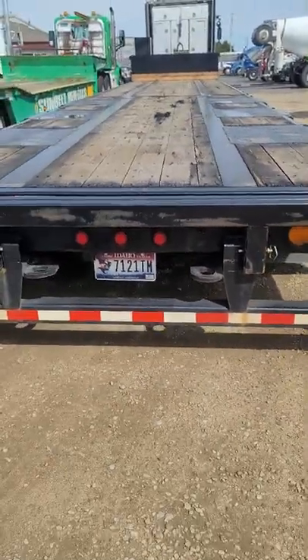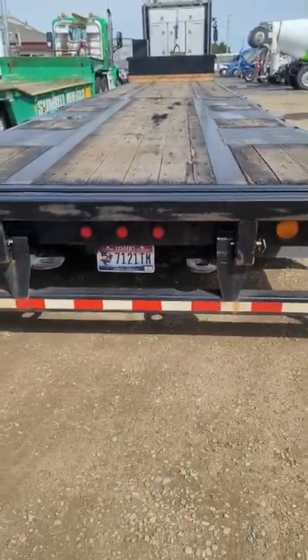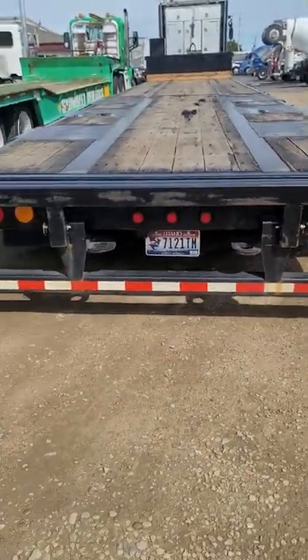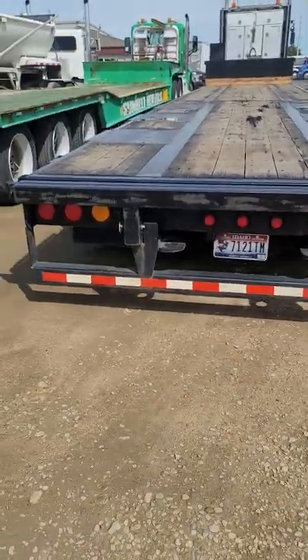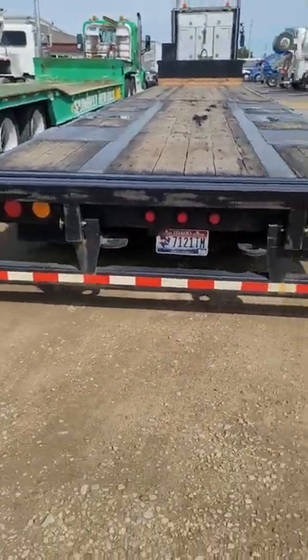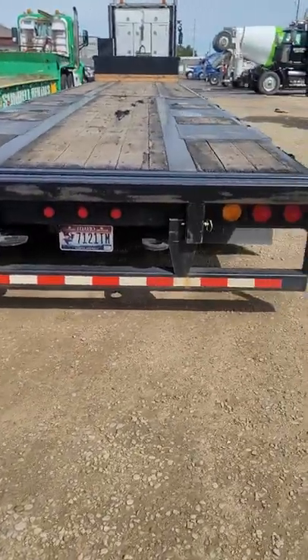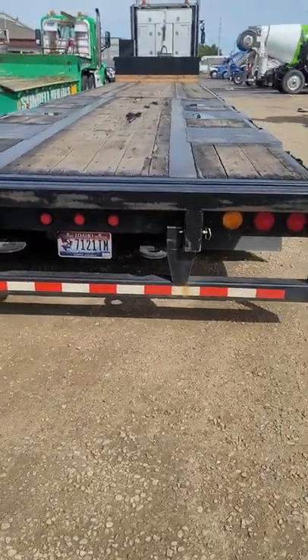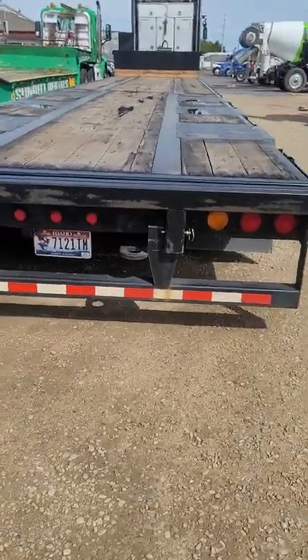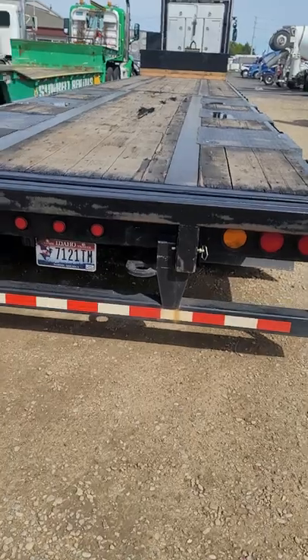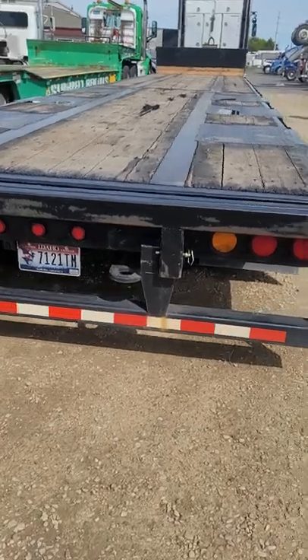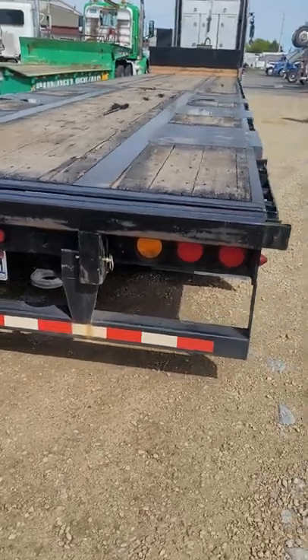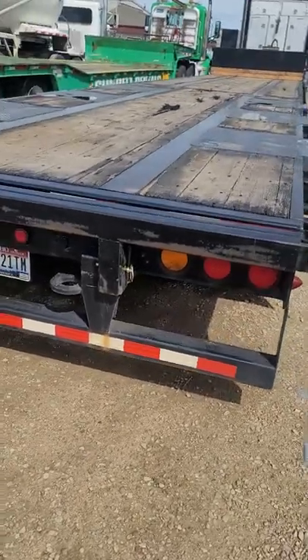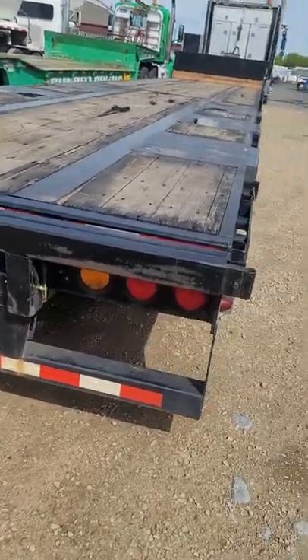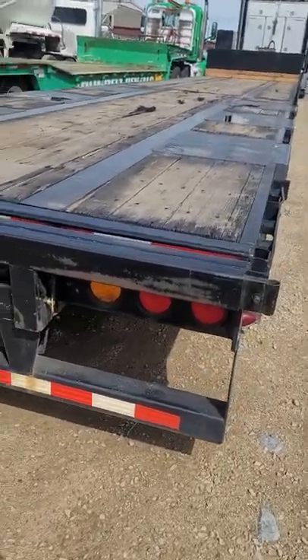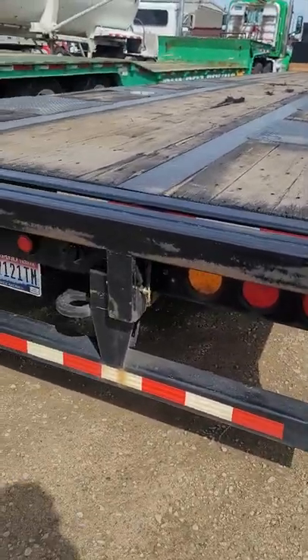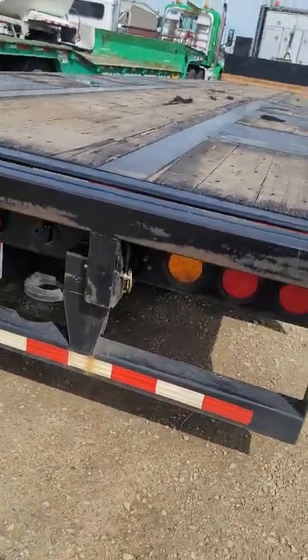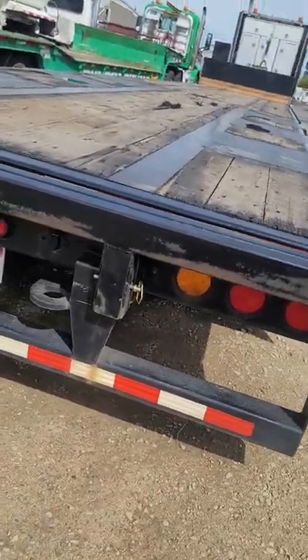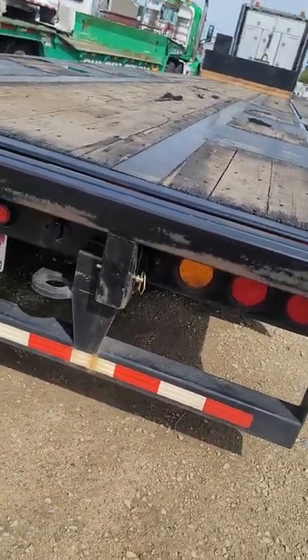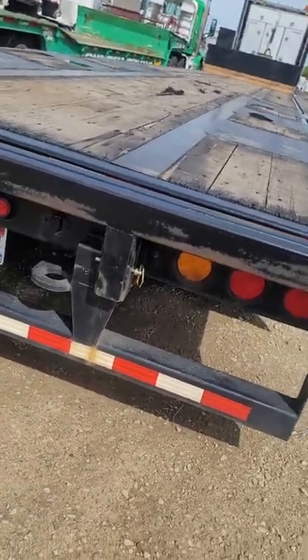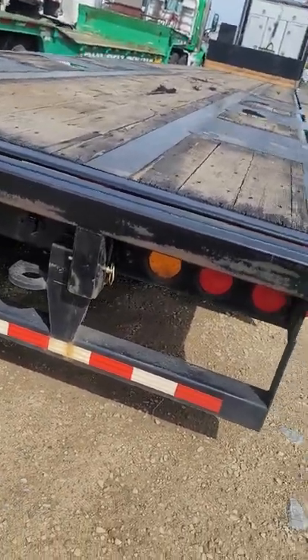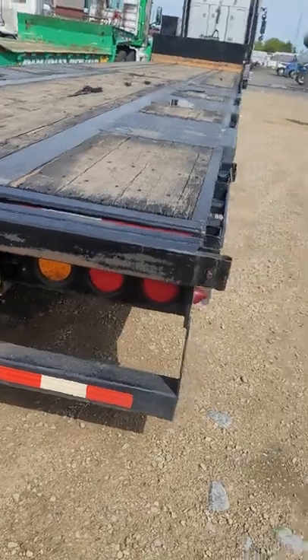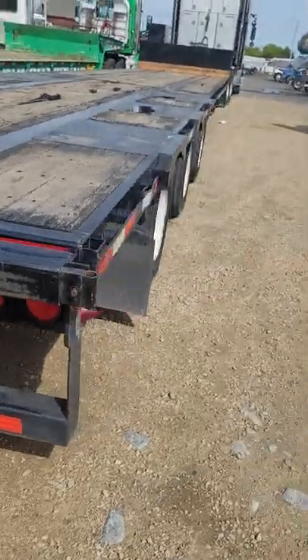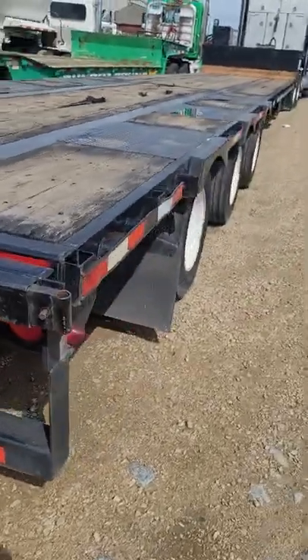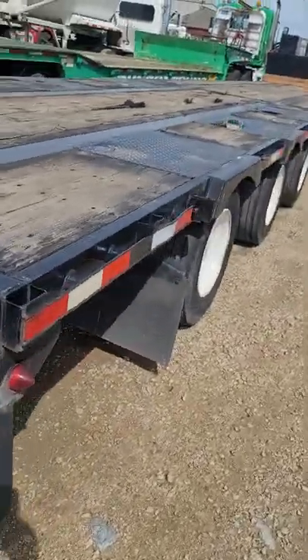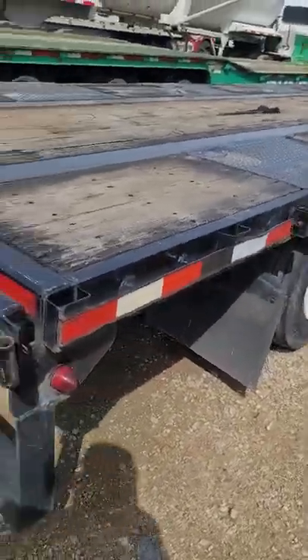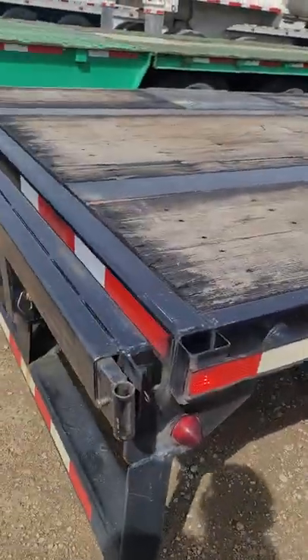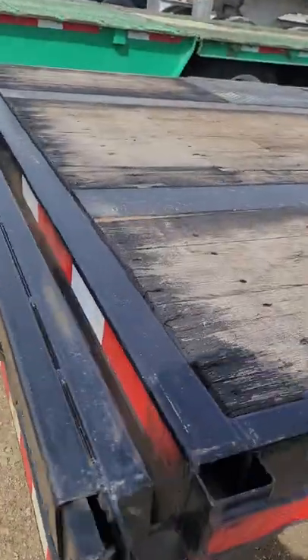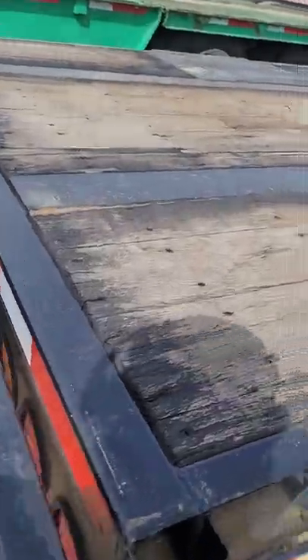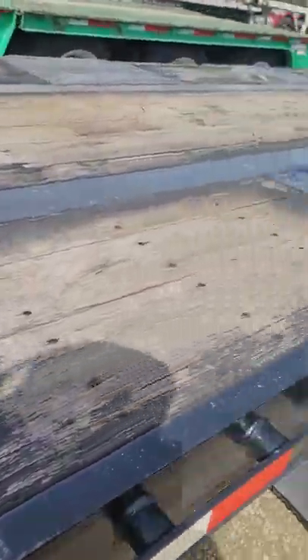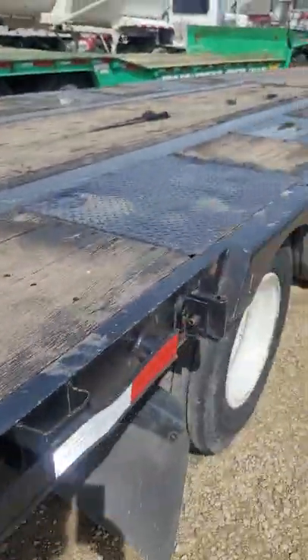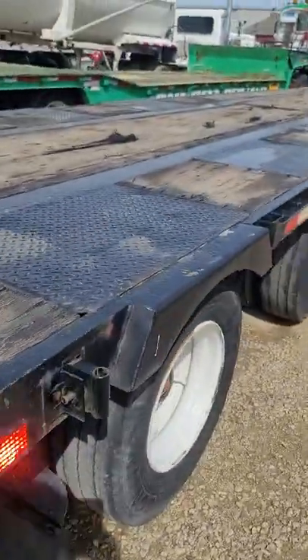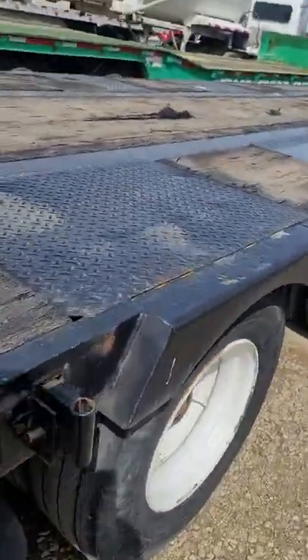that pulls out to about 12 feet. It's got your hooks in the back if you need a chain or anything like that. It's got your power on the back, and outriggers built into the tail bar — there's five on each side.